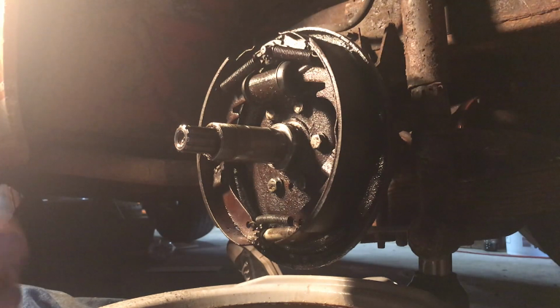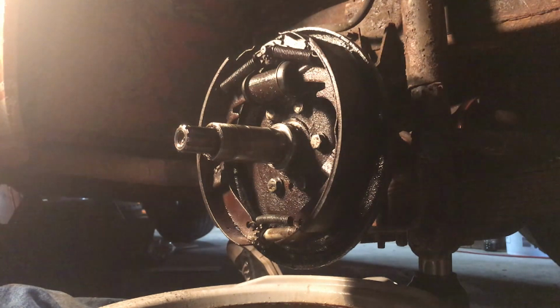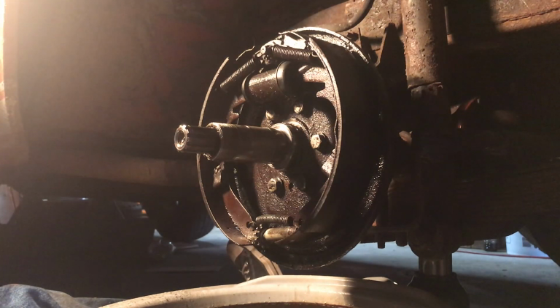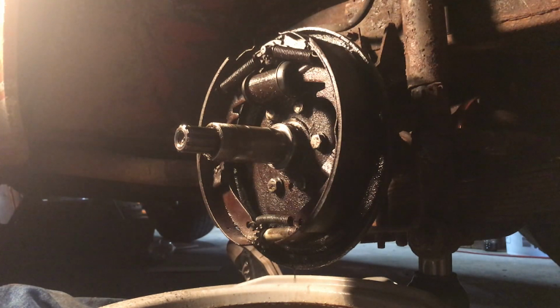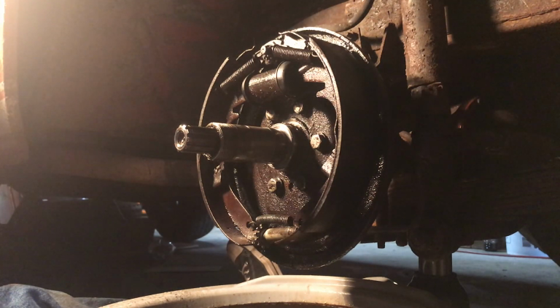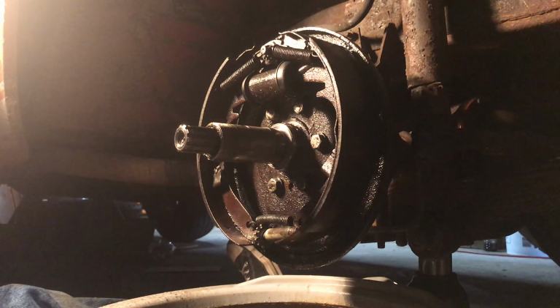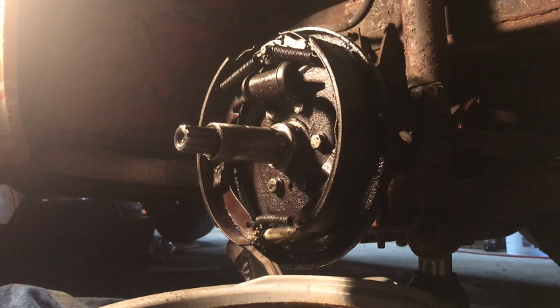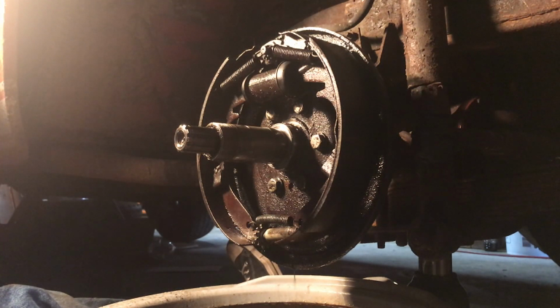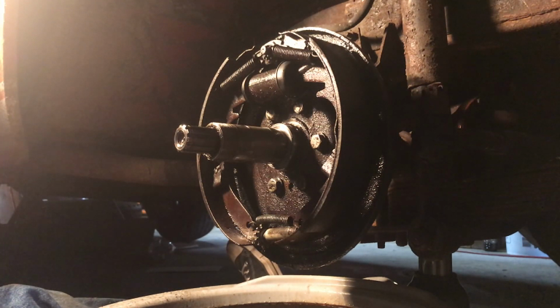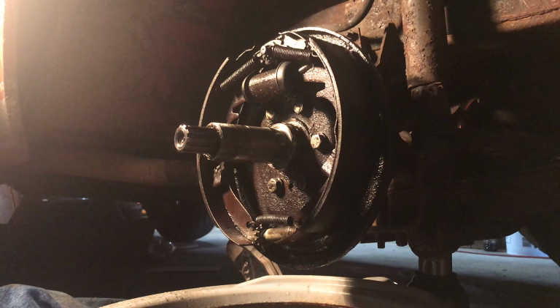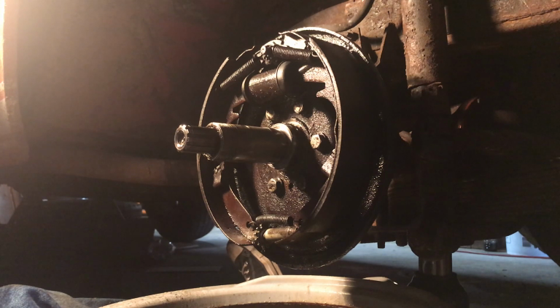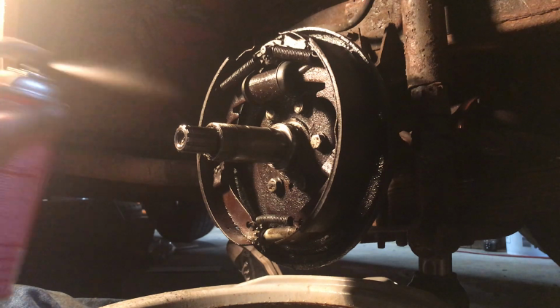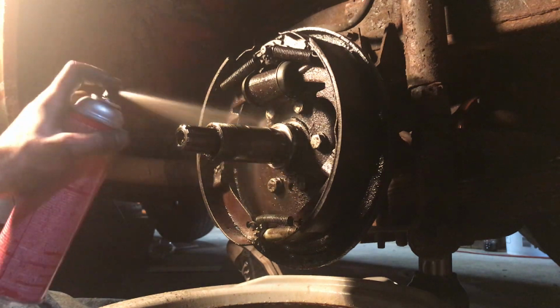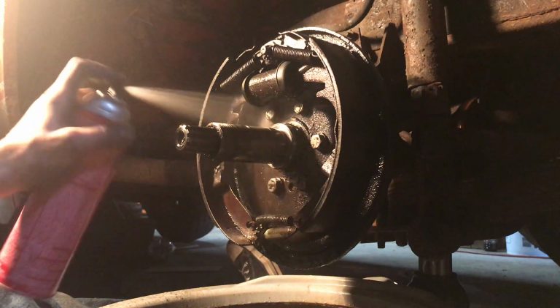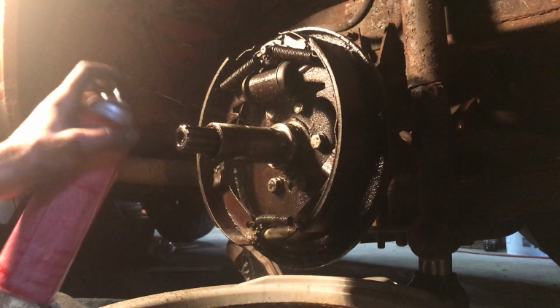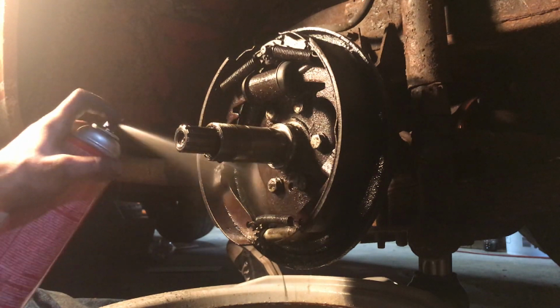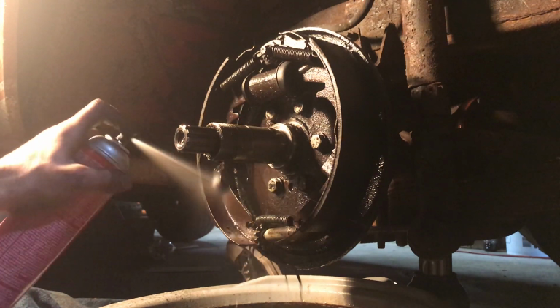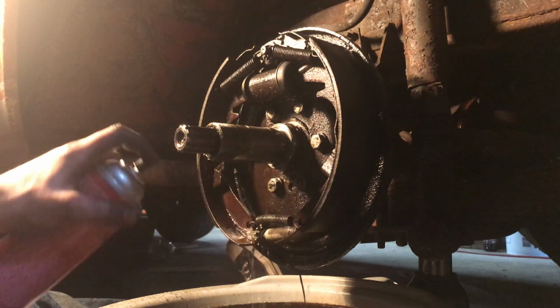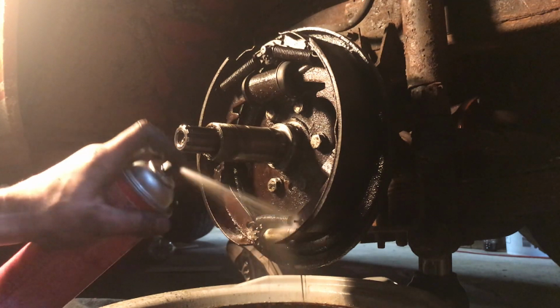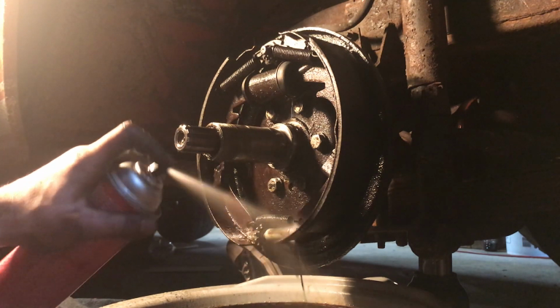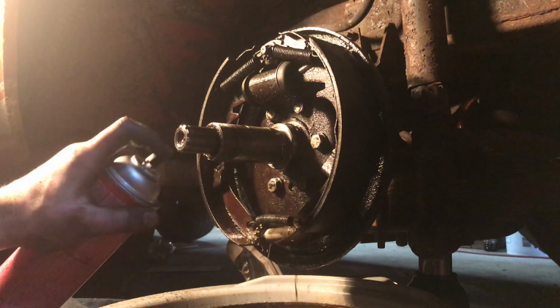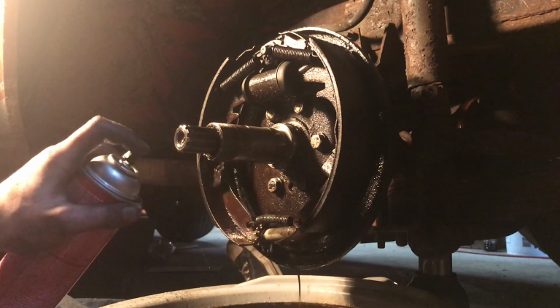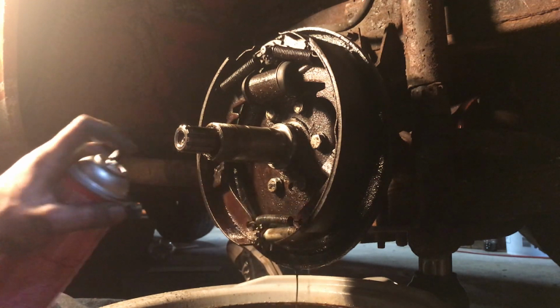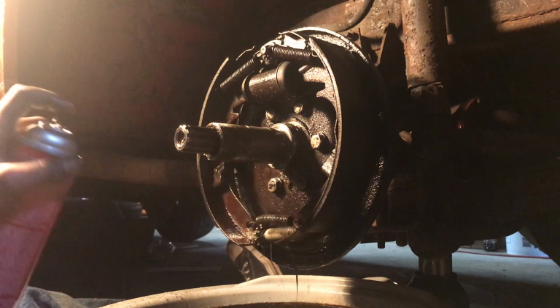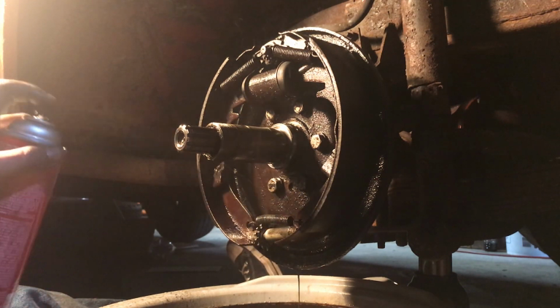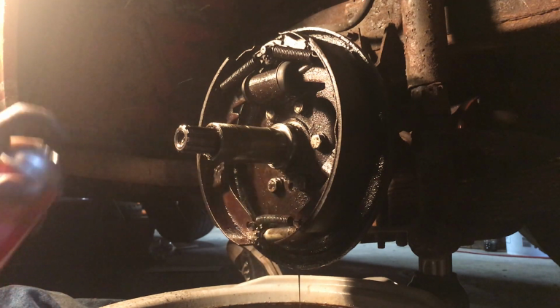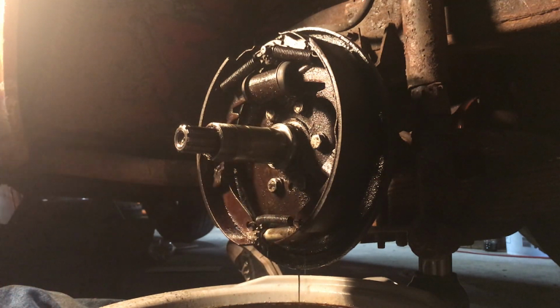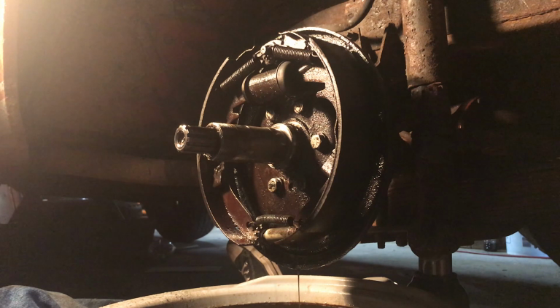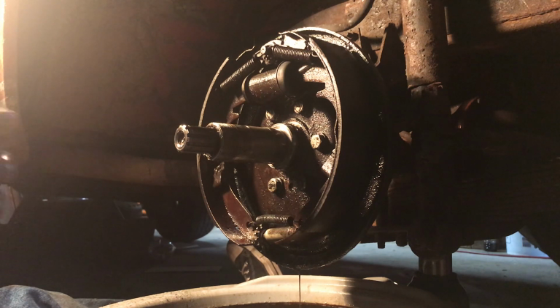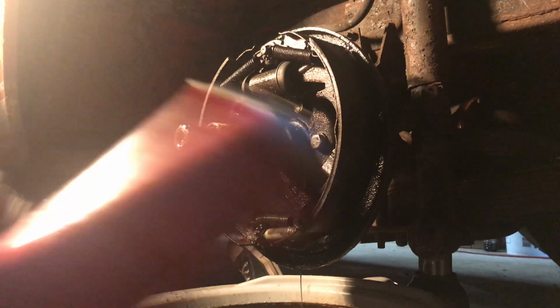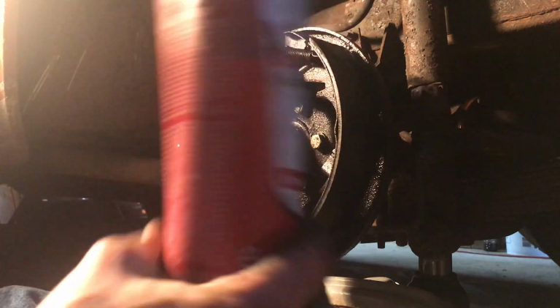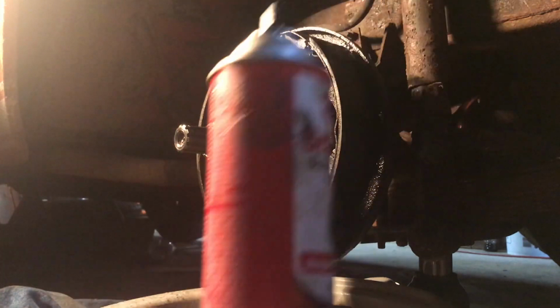Calling that brakes rebuilt. Used about a full can of brake cleaner hosing her down. I've got four more of these, so I'm all set.